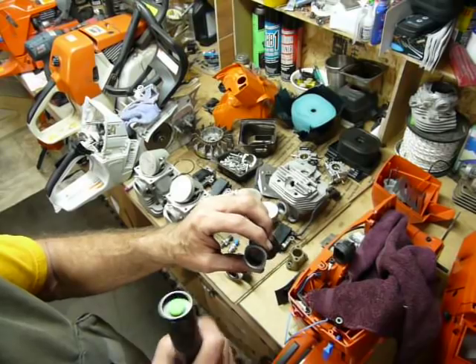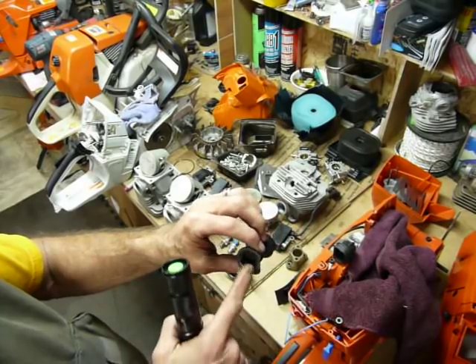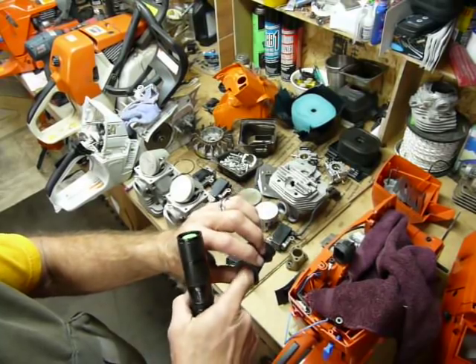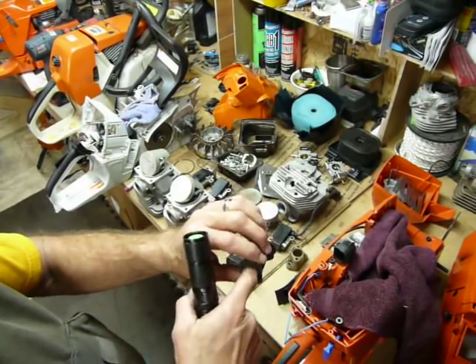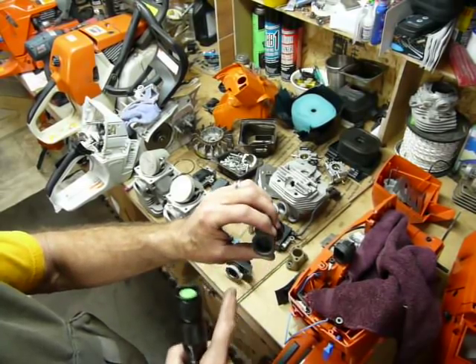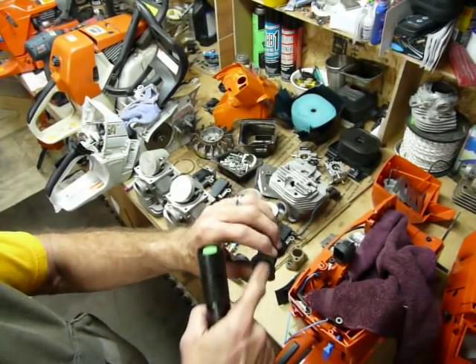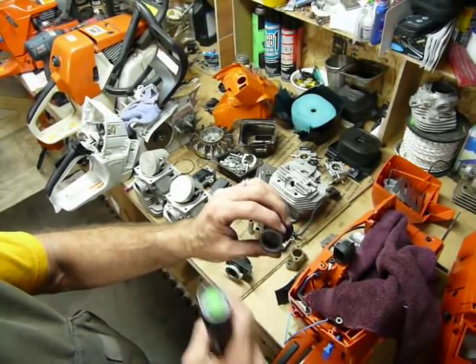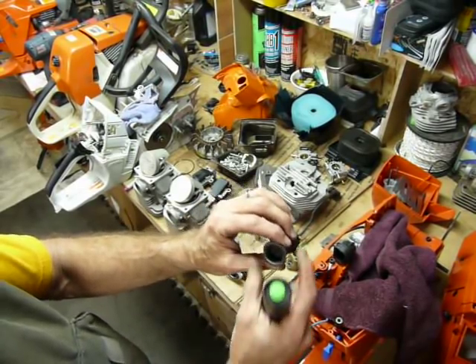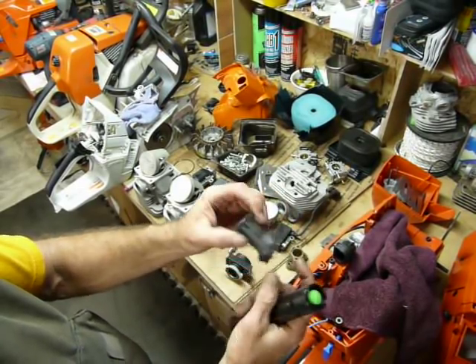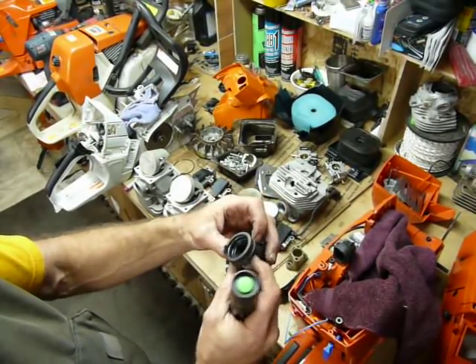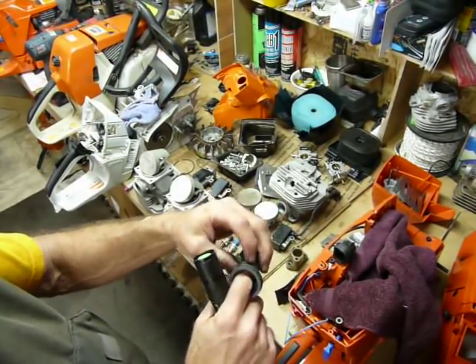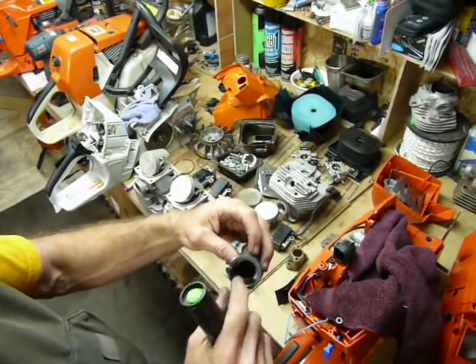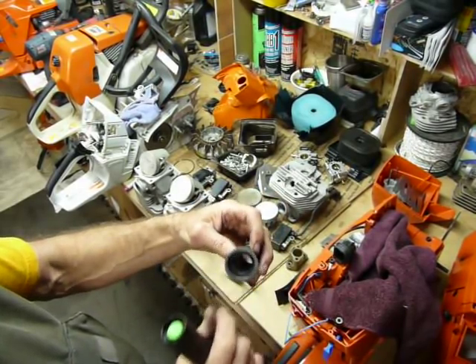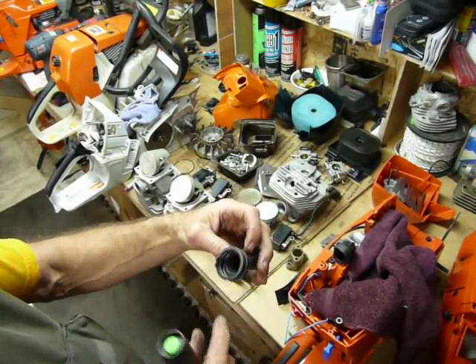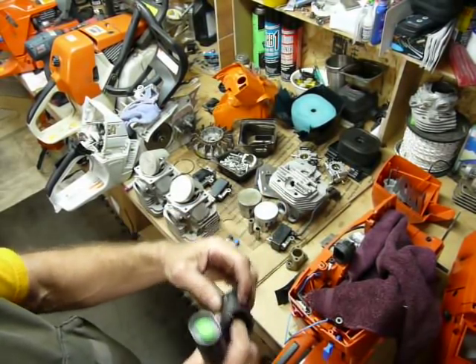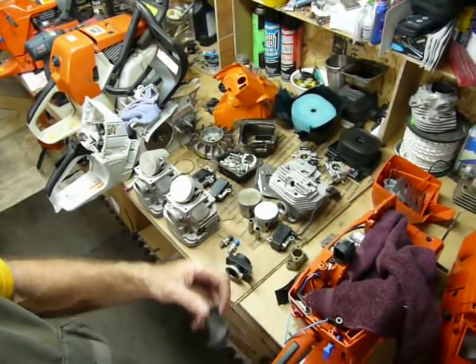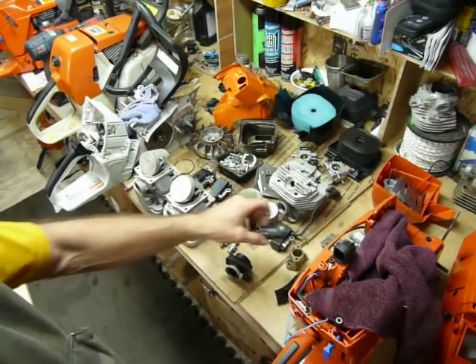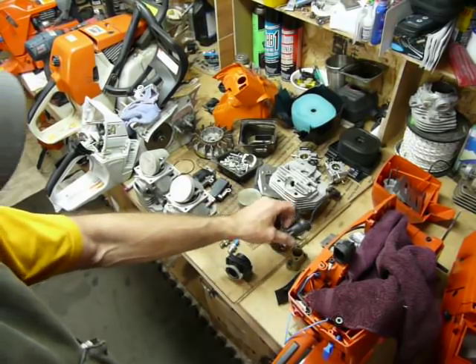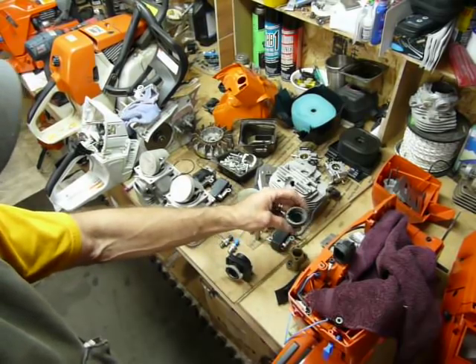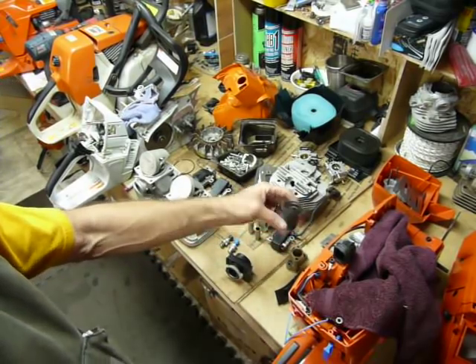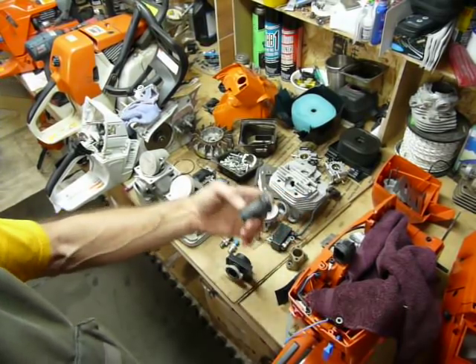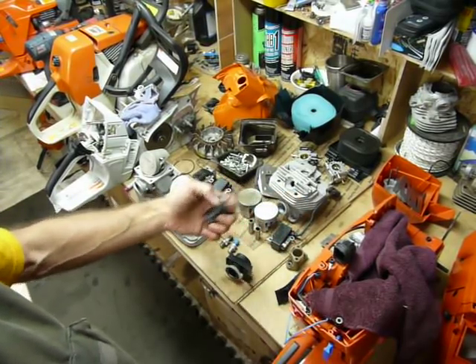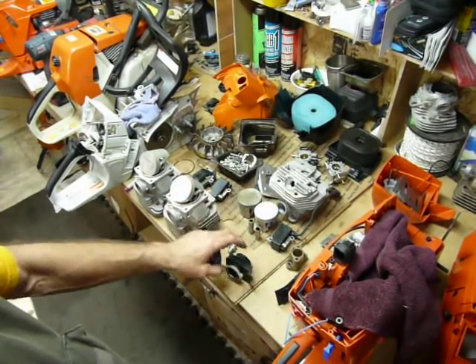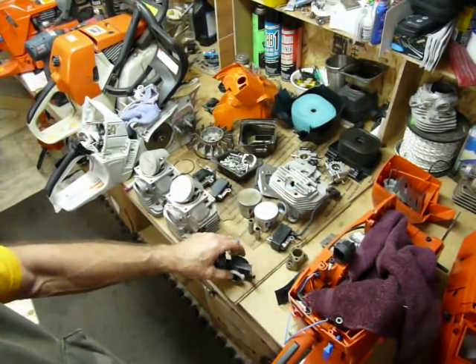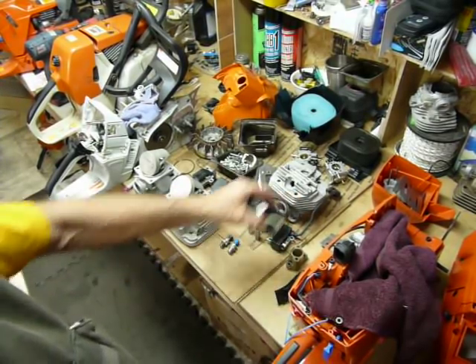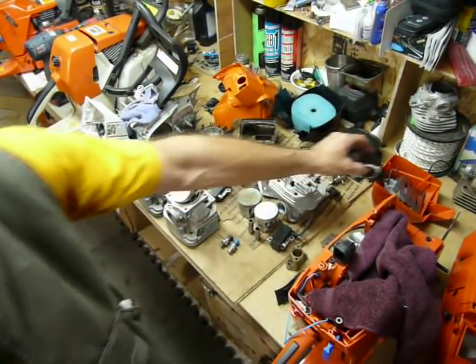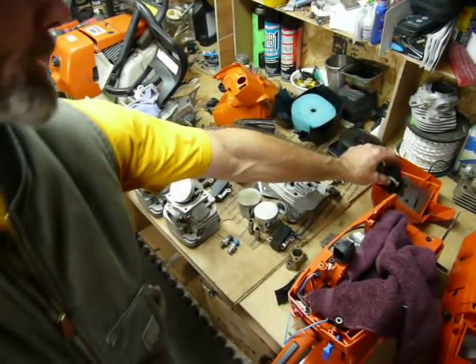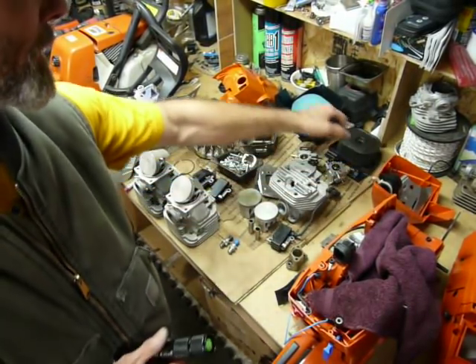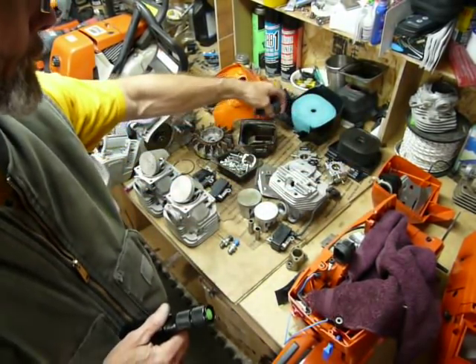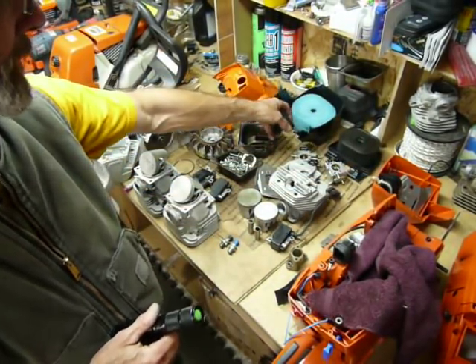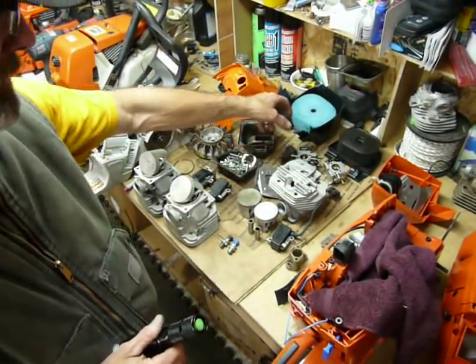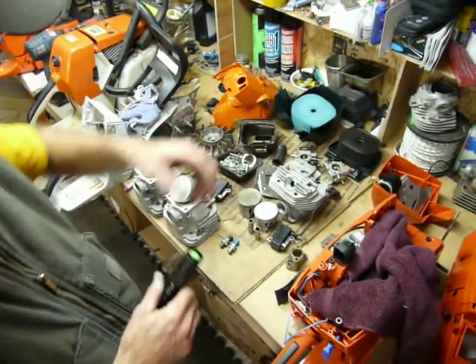We noticed that it's not actually a full circle at the manifold, but it is a full circle where it enters the cylinder, which is nice. Circles flow air a little bit better — I prefer them as well.